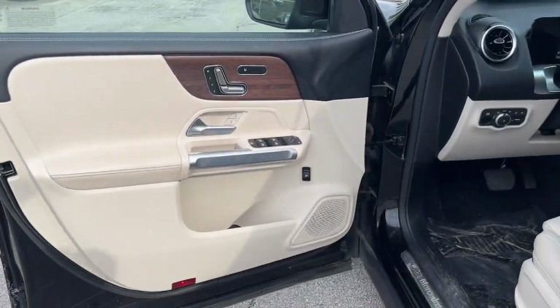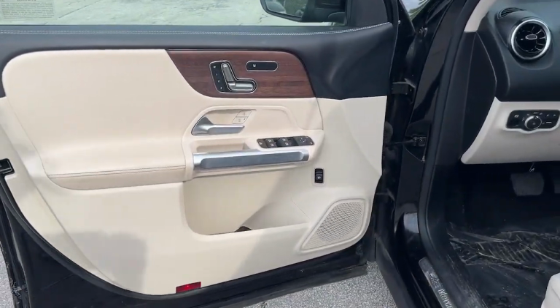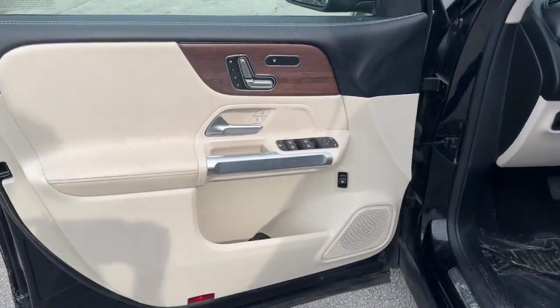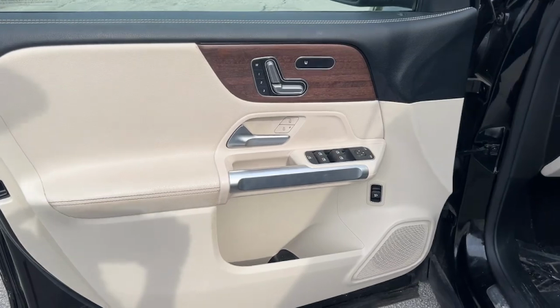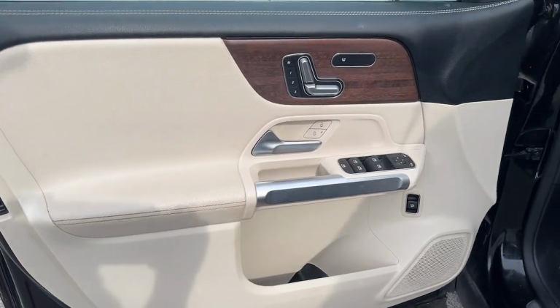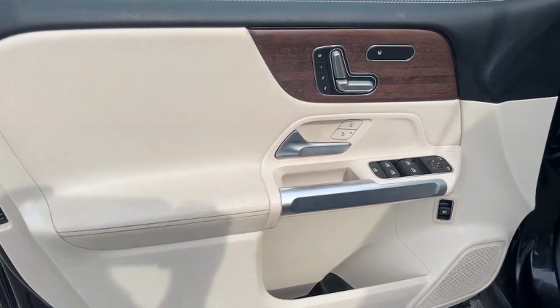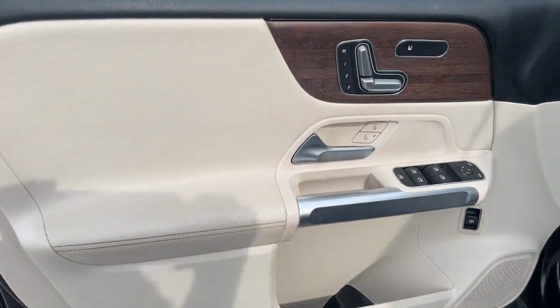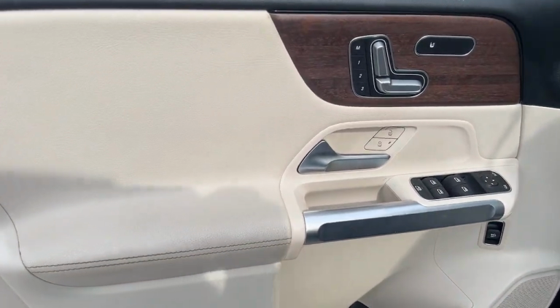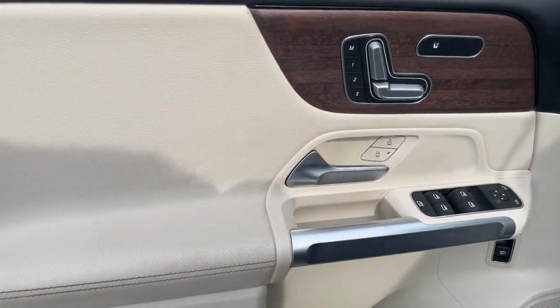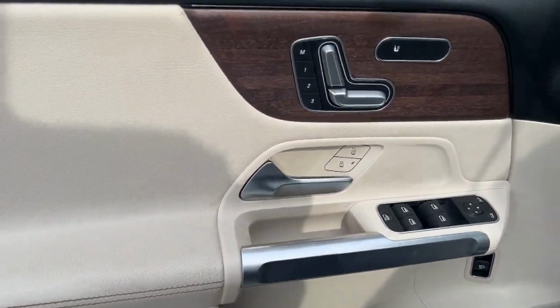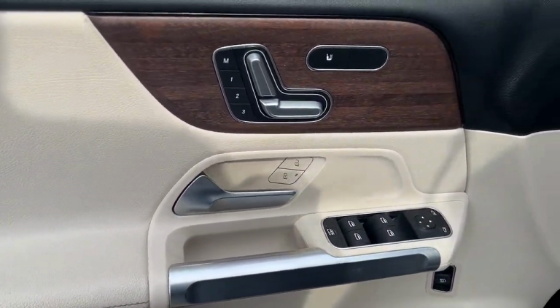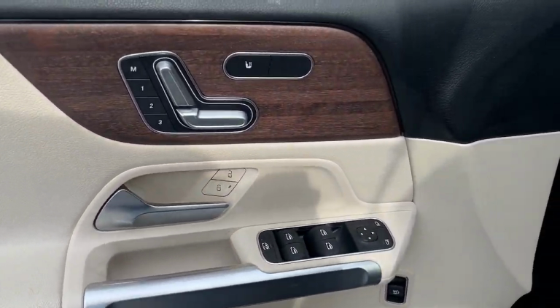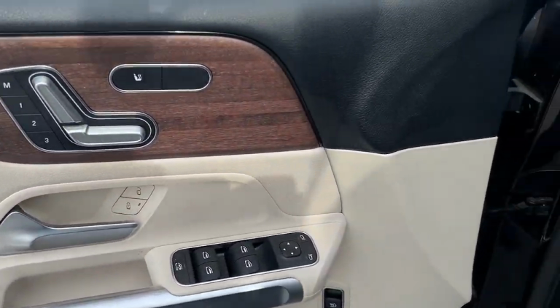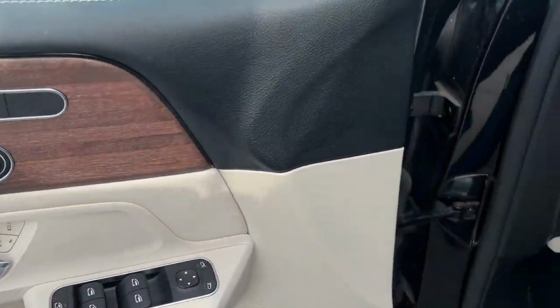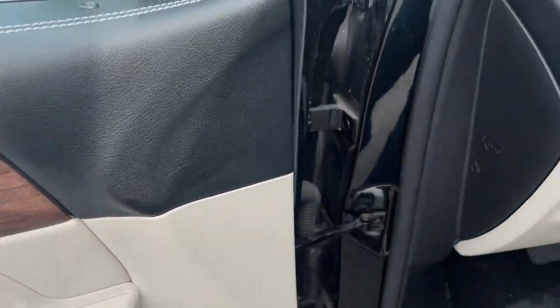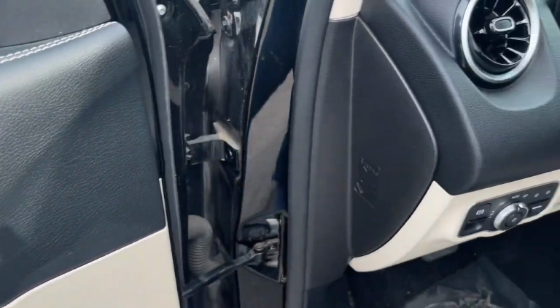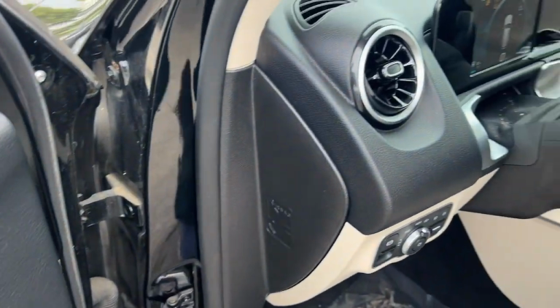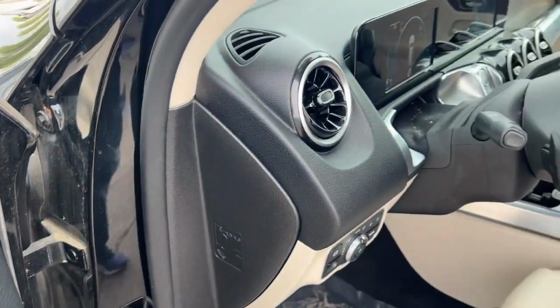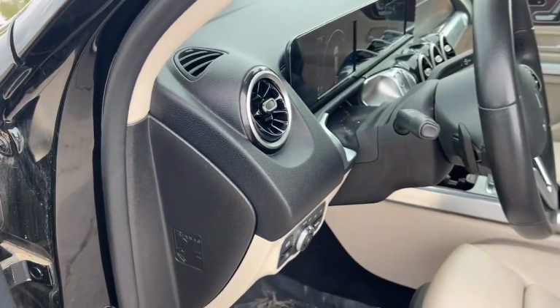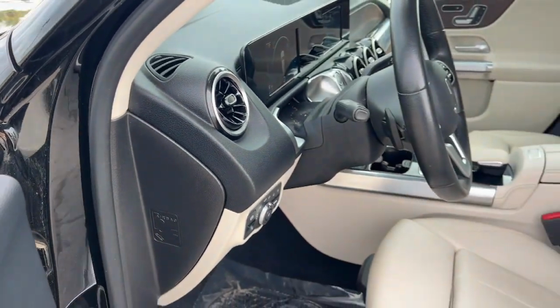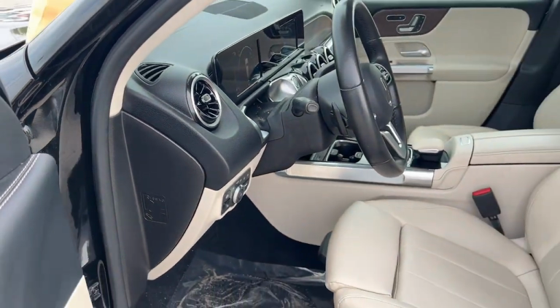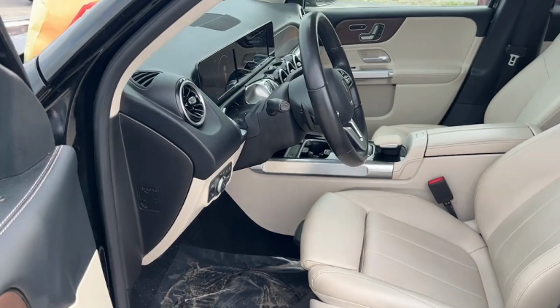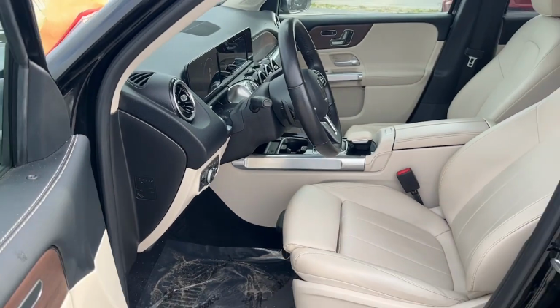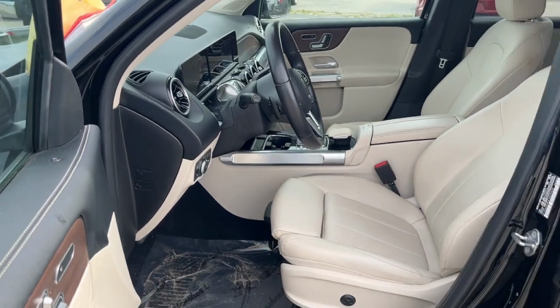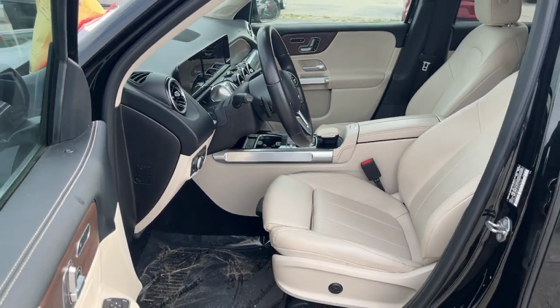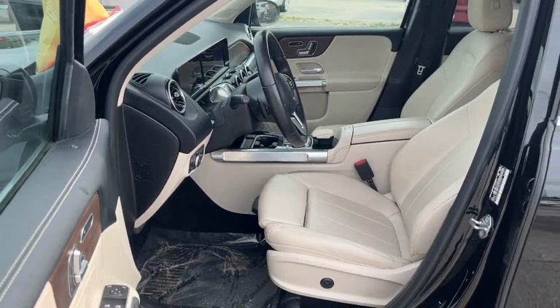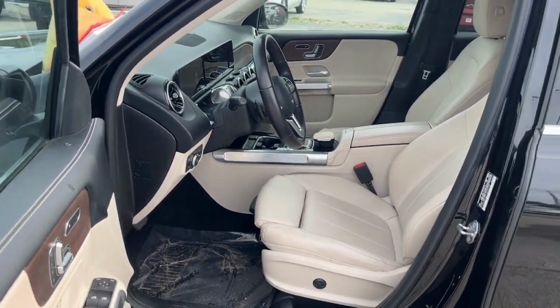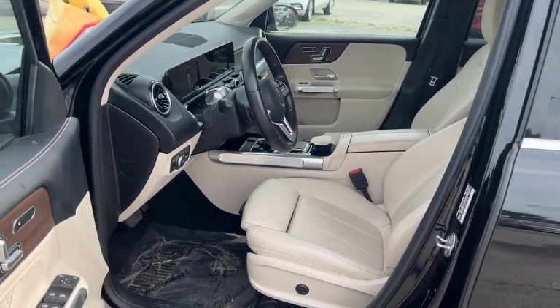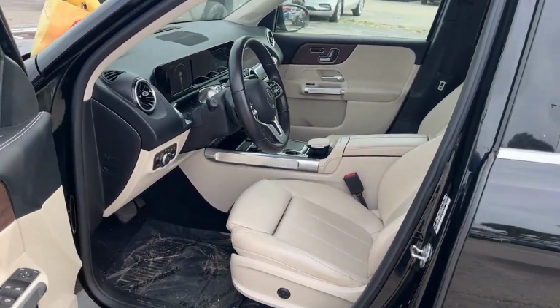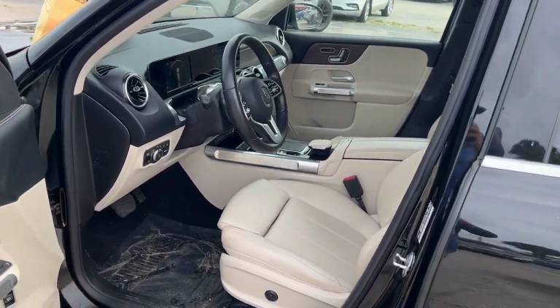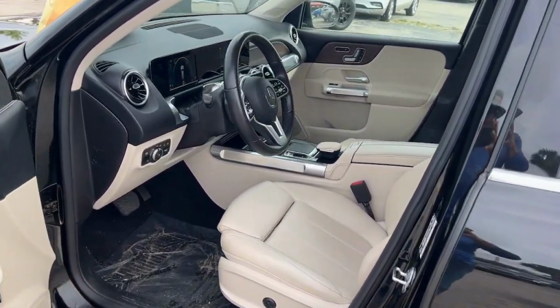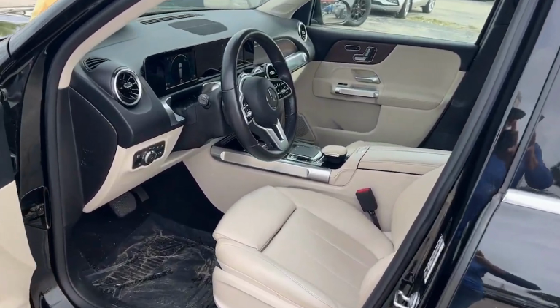Get the refined luxury and powerful capability you deserve in this GLB SUV. Our team will give you an outstanding test drive experience. Stop in today.